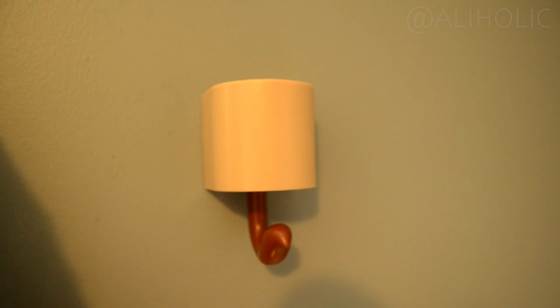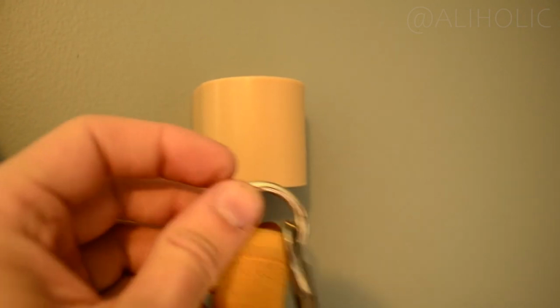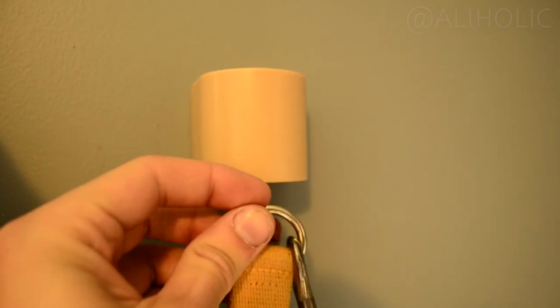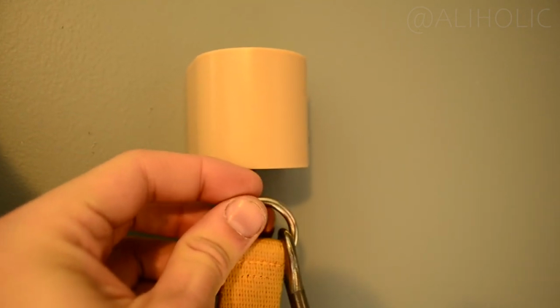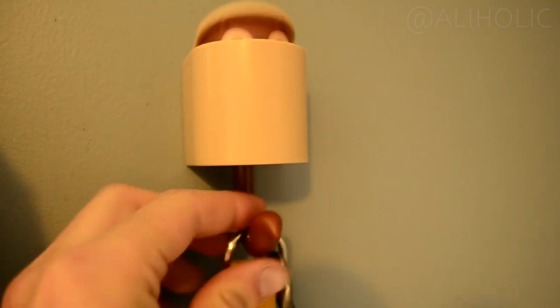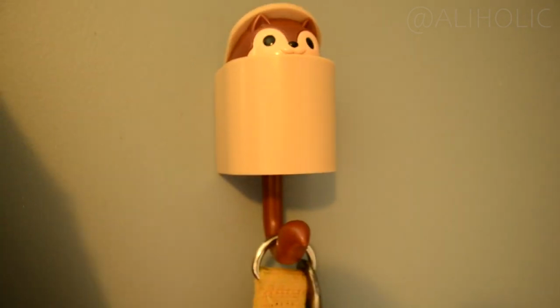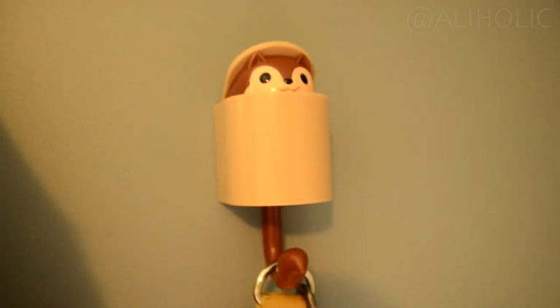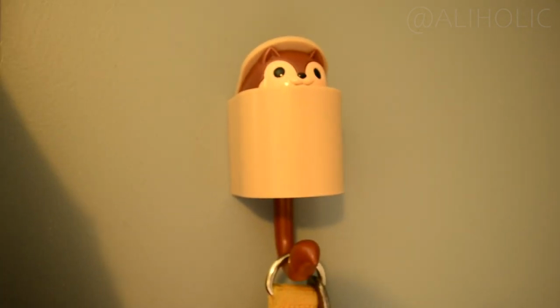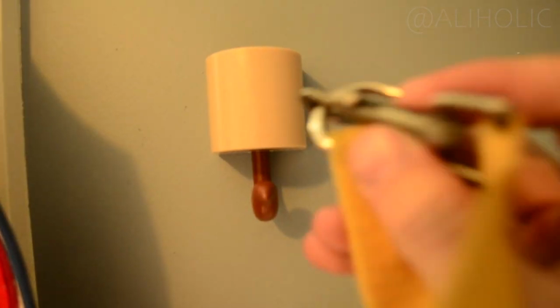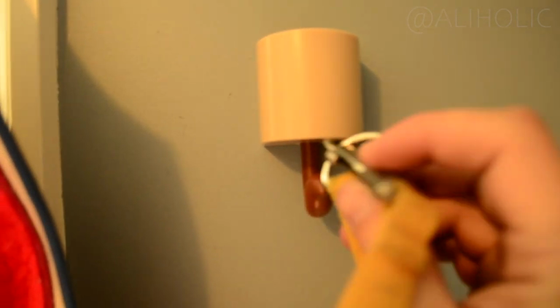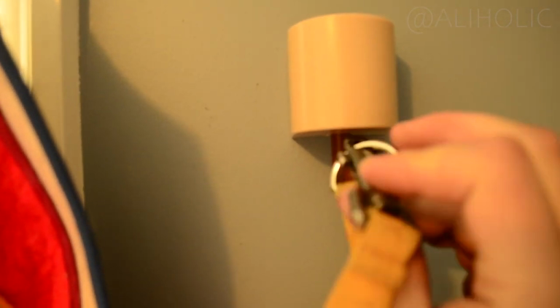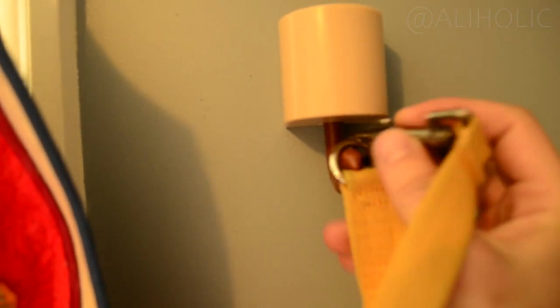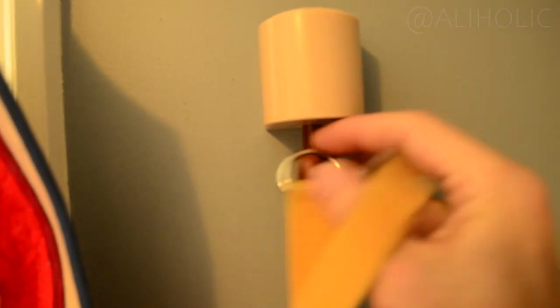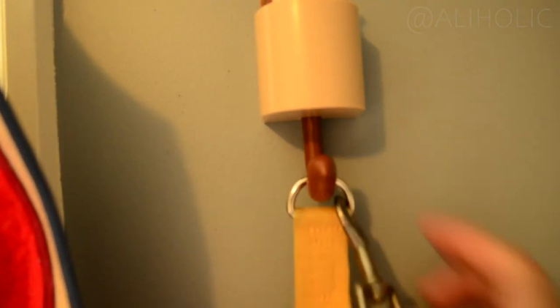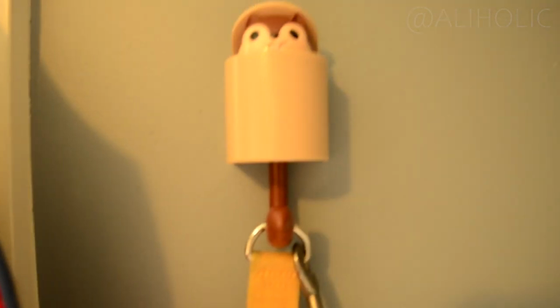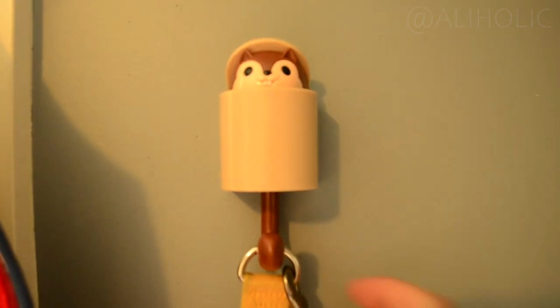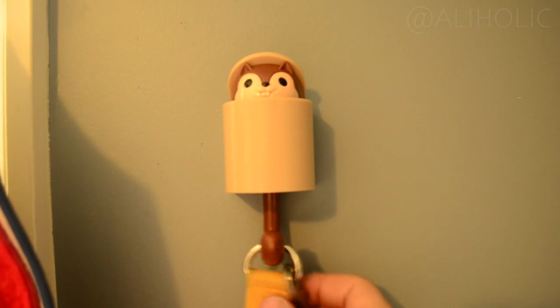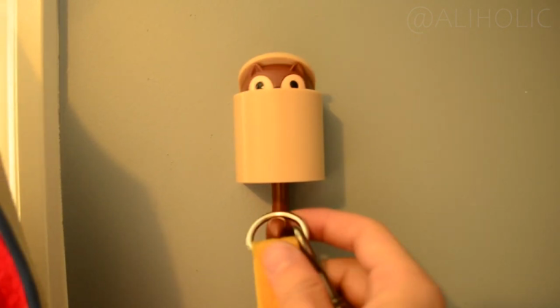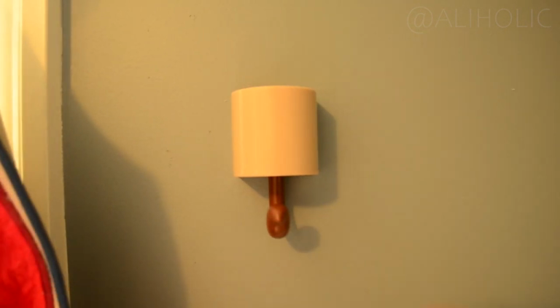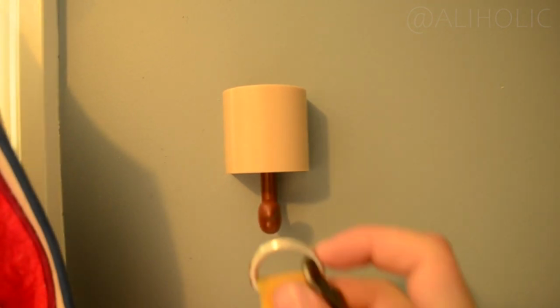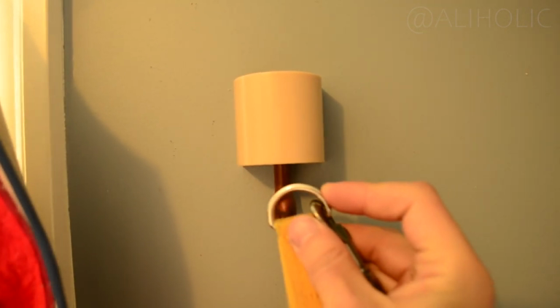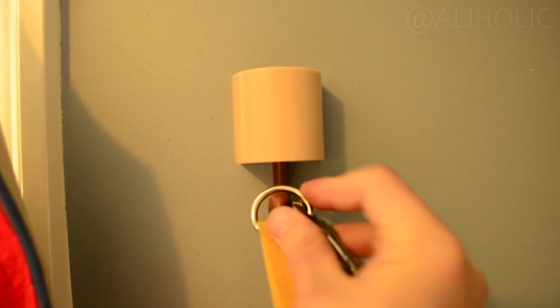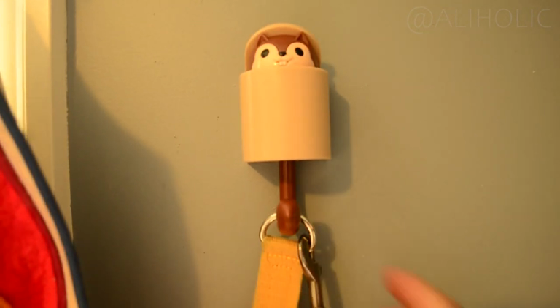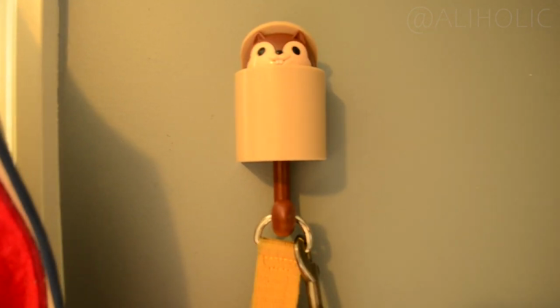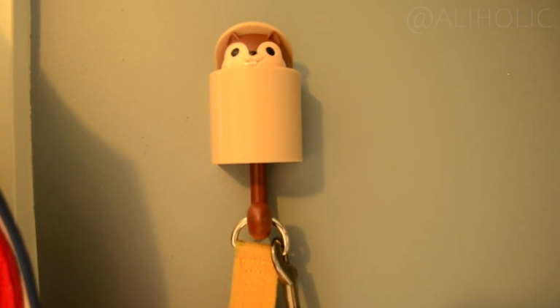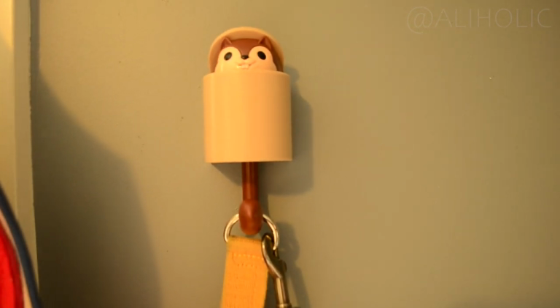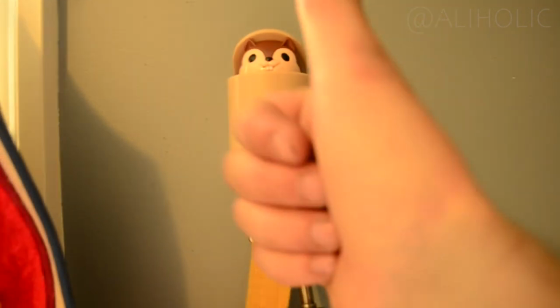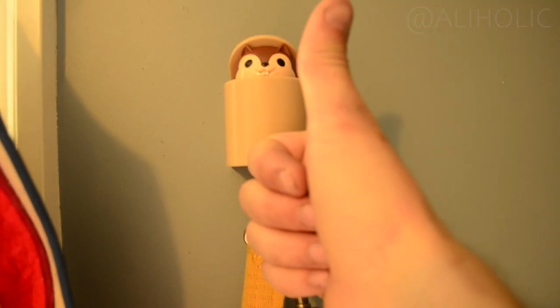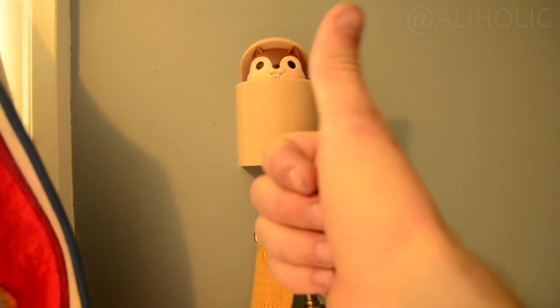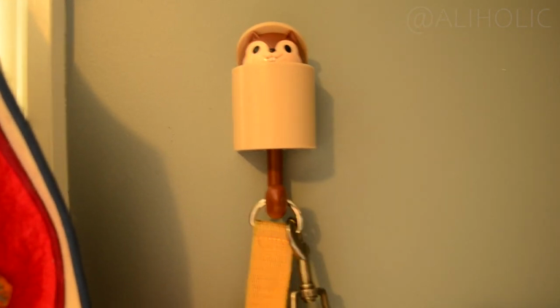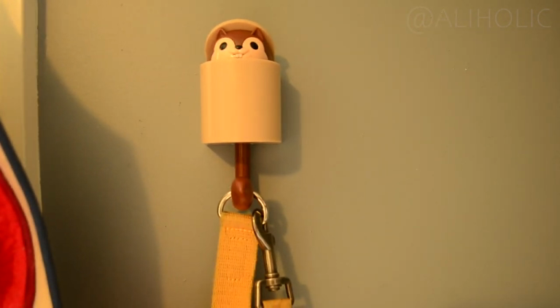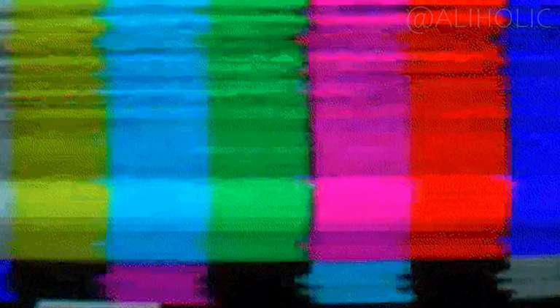The hook comes with a sticky pad and screw holes. I opted for using a sticky pad to mount it to the wall. So far, the hook has stayed attached to the wall two months later, and we use it for hanging the dog leash.